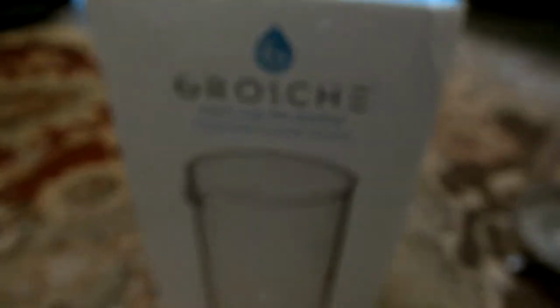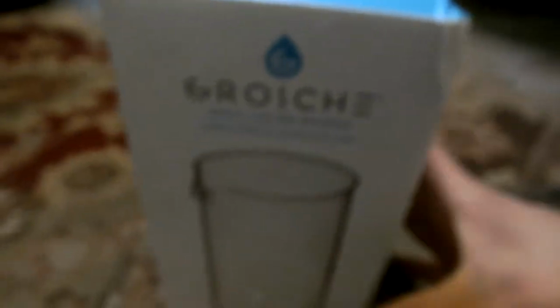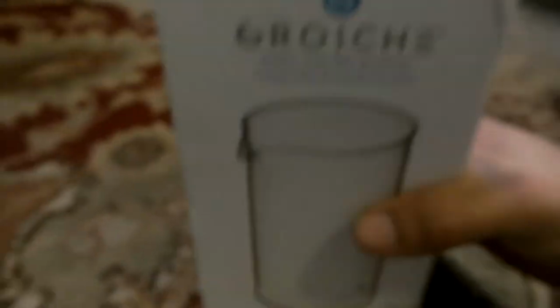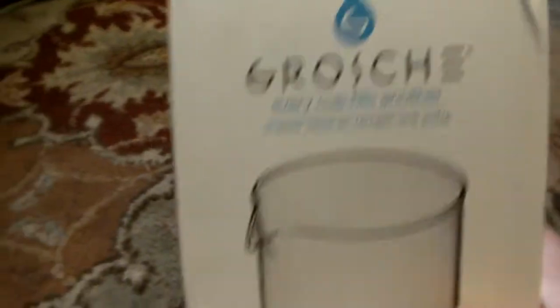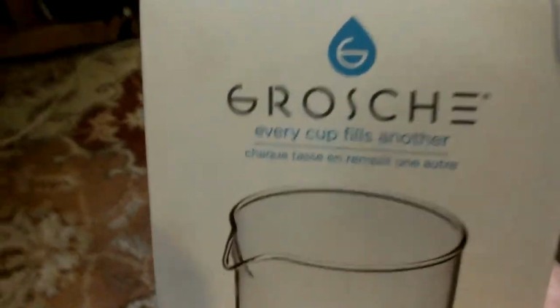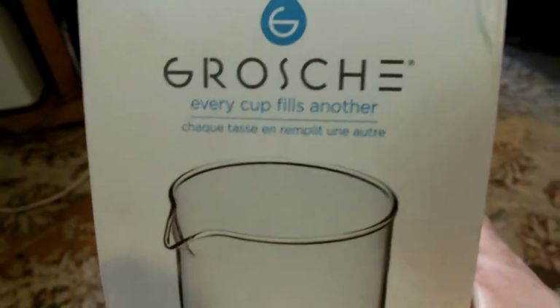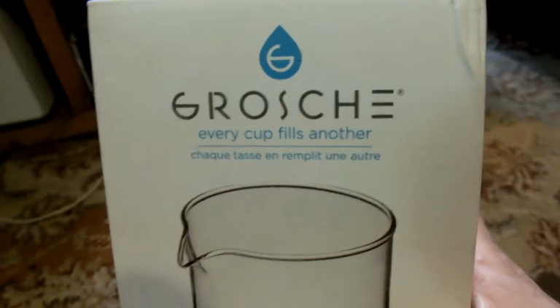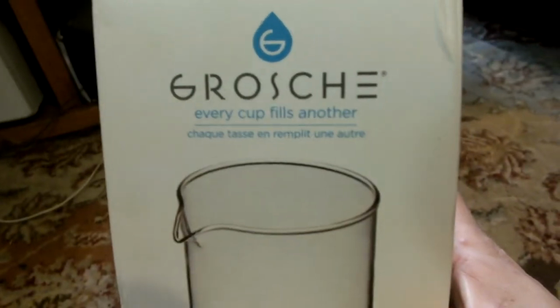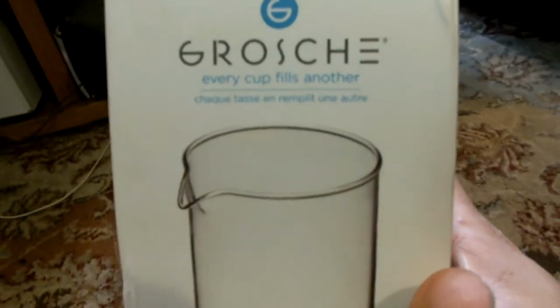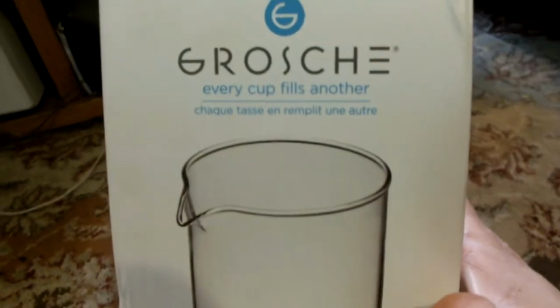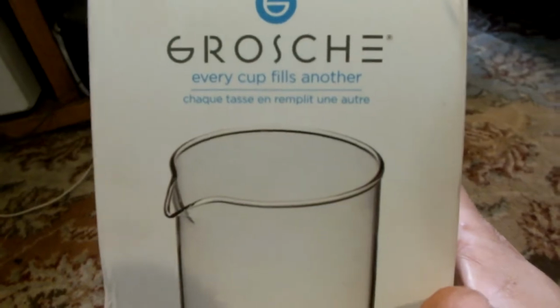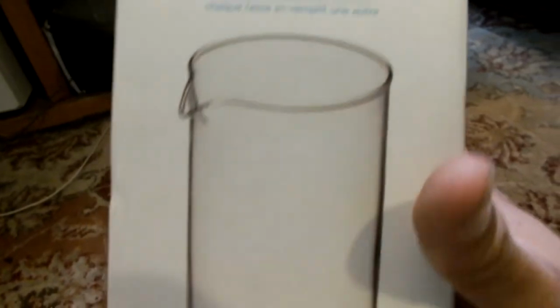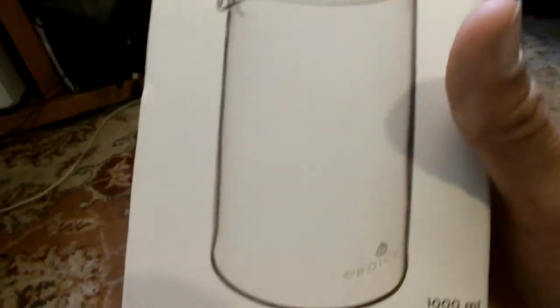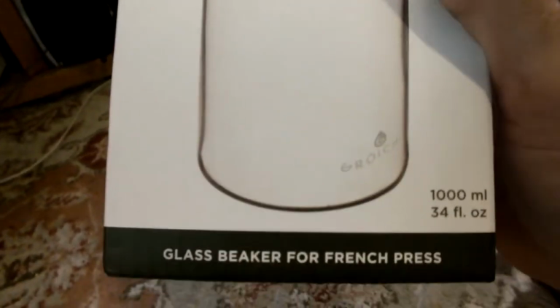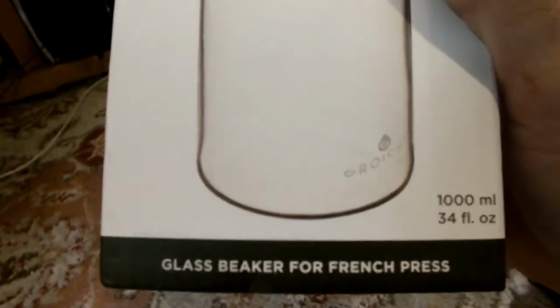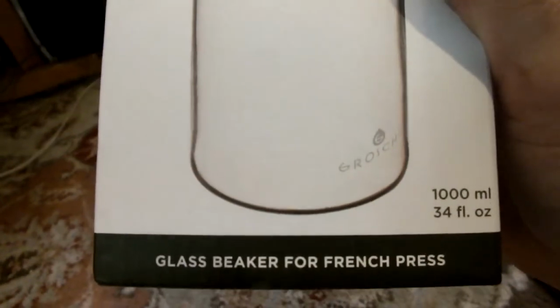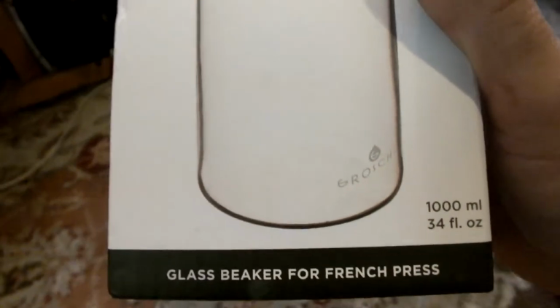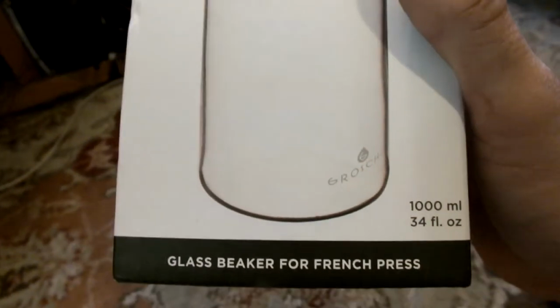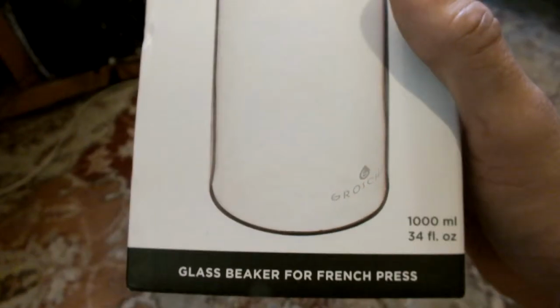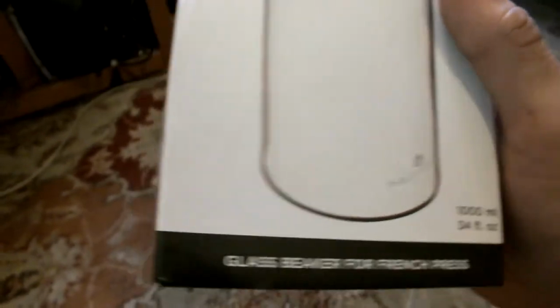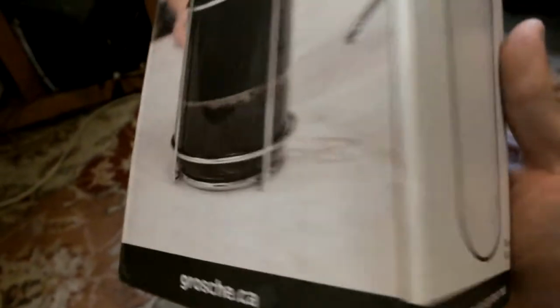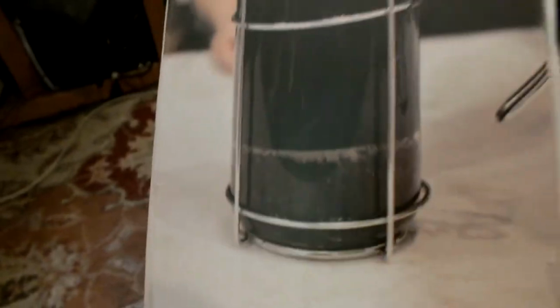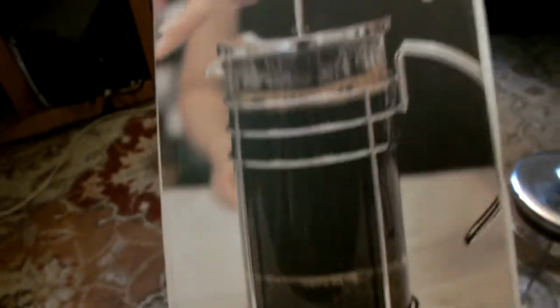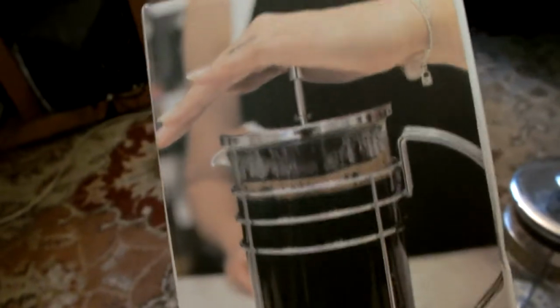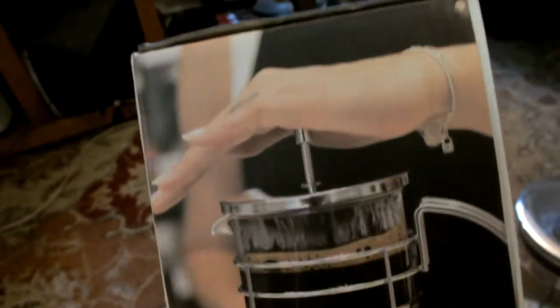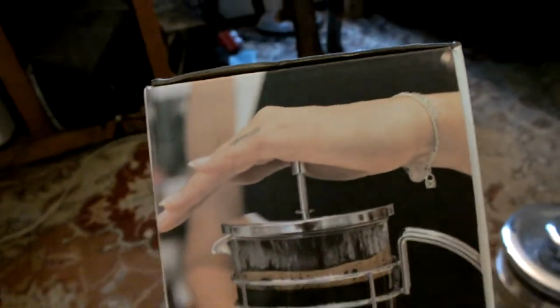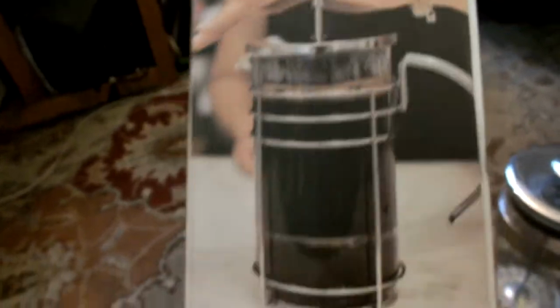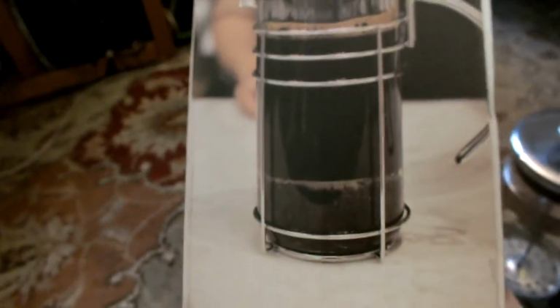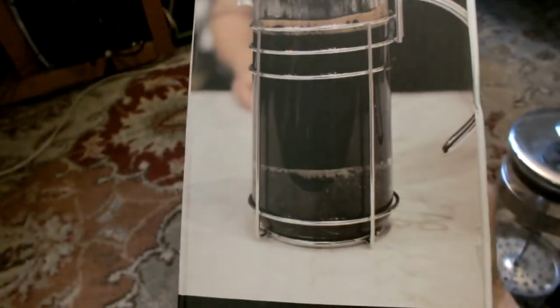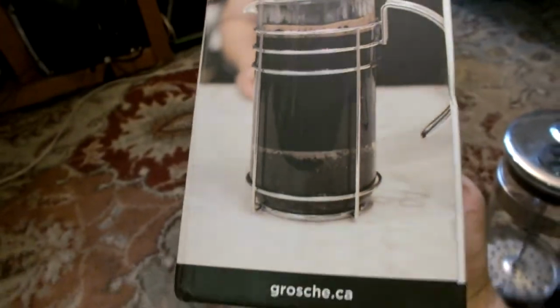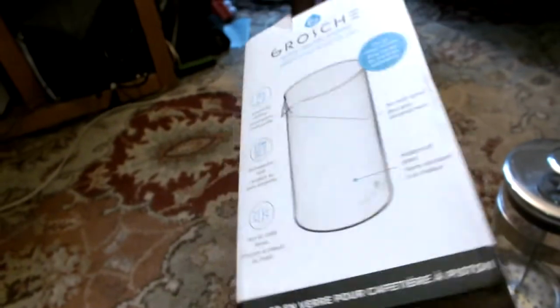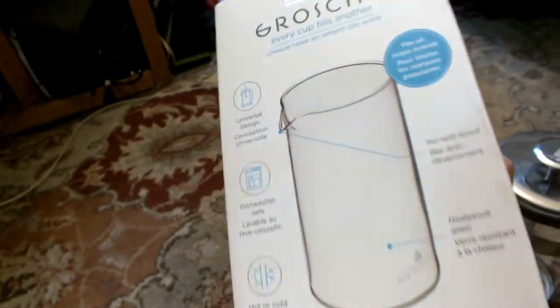Honestly I was pretty skeptical that it would actually work, just because universal things that you buy on the internet tend to not be so universal. But this one is. I'm pretty happy about that.